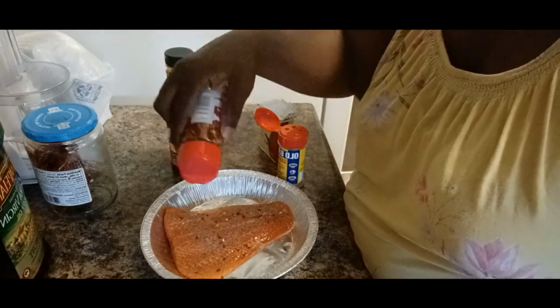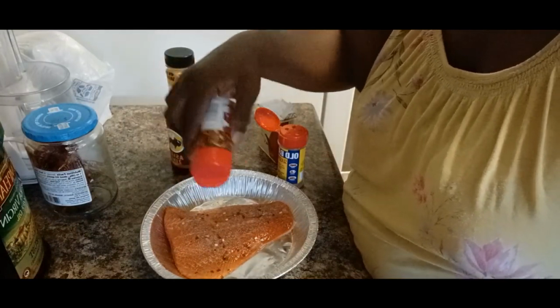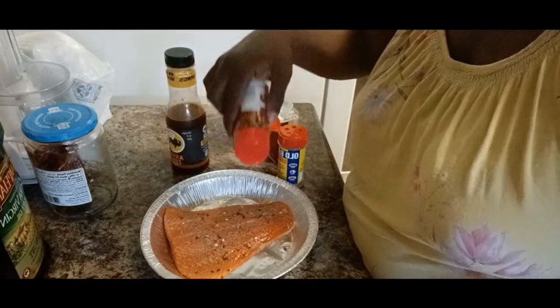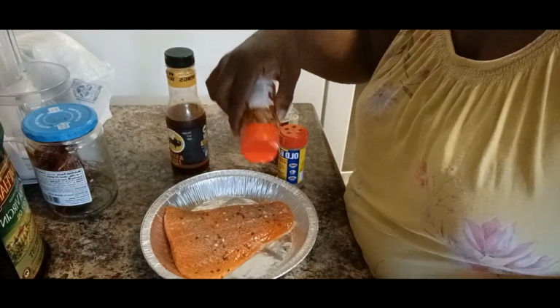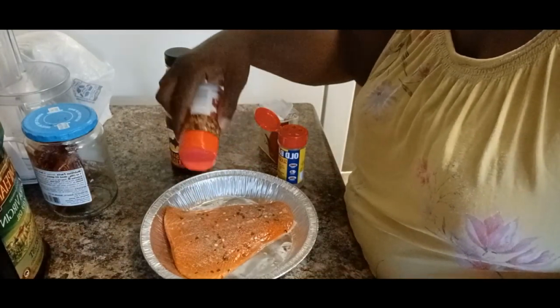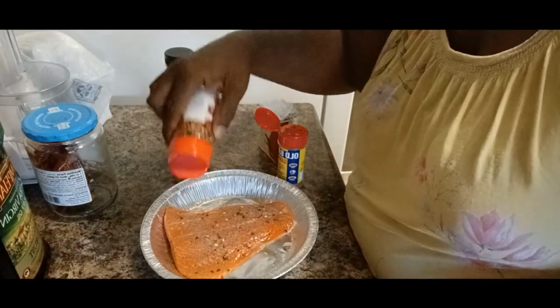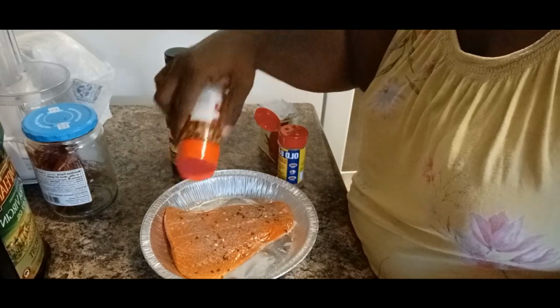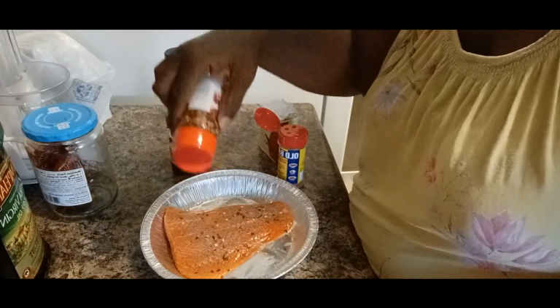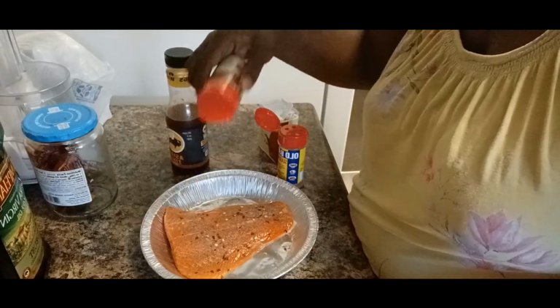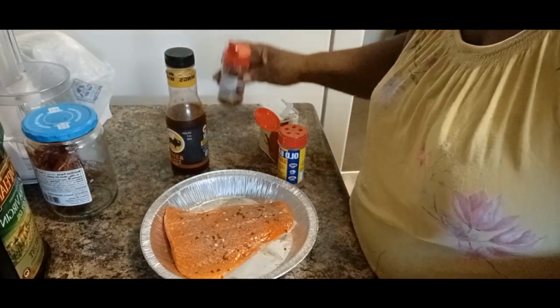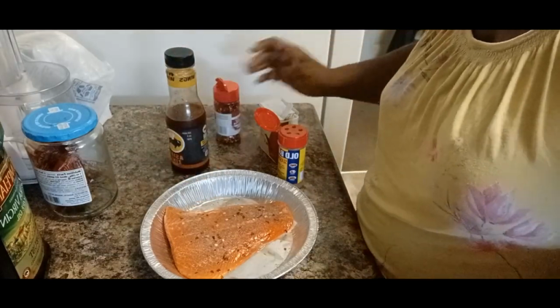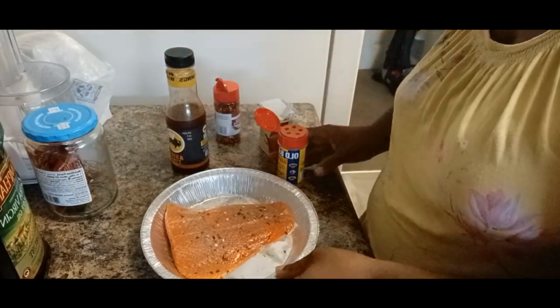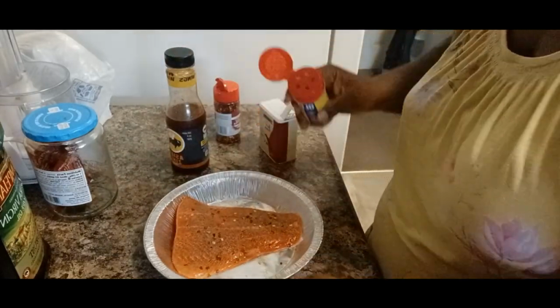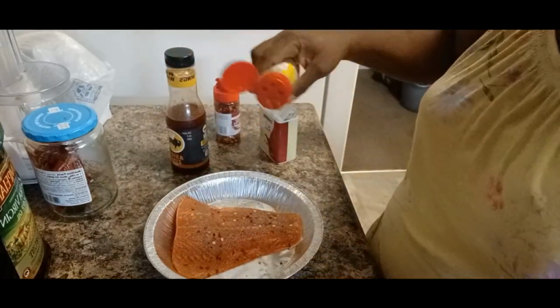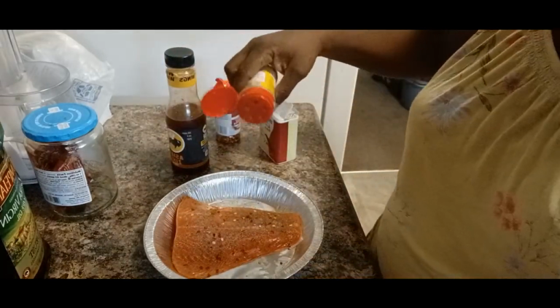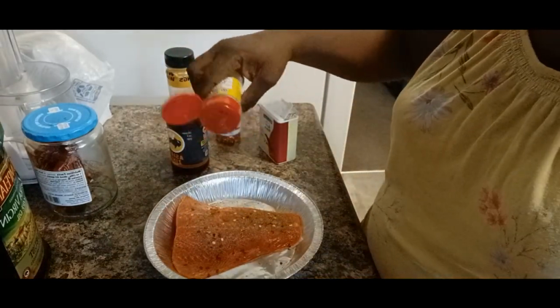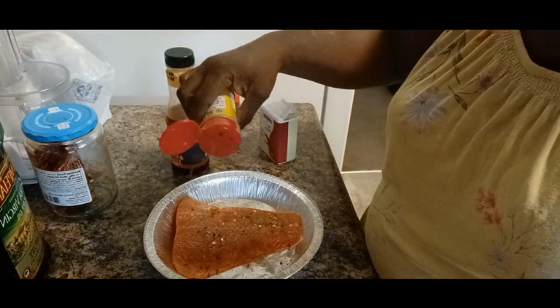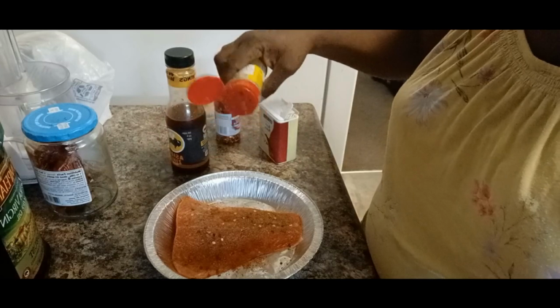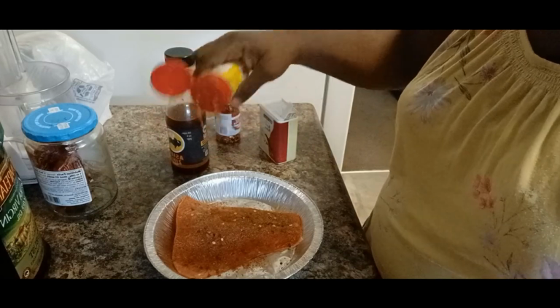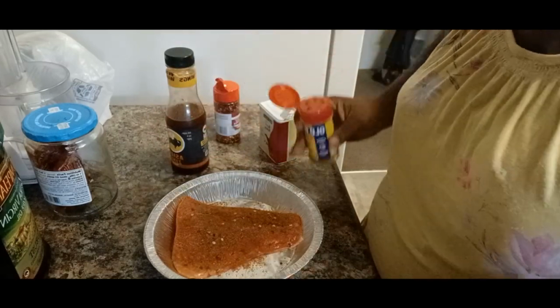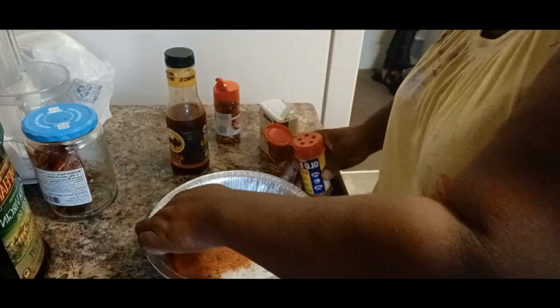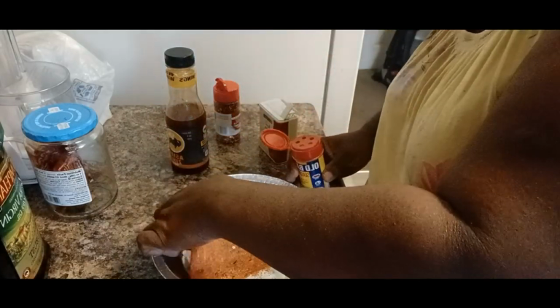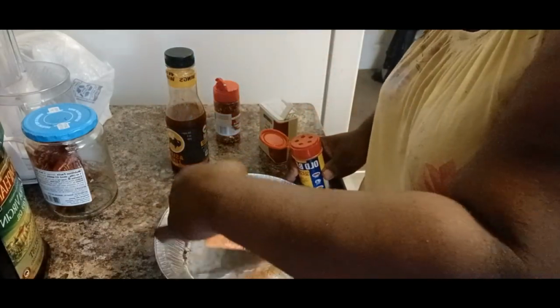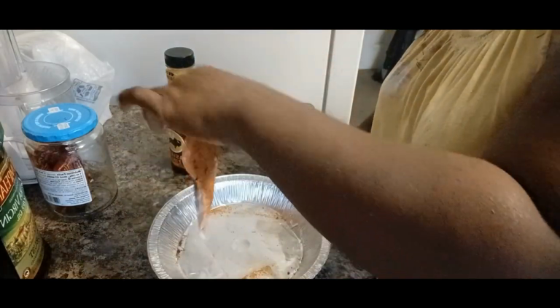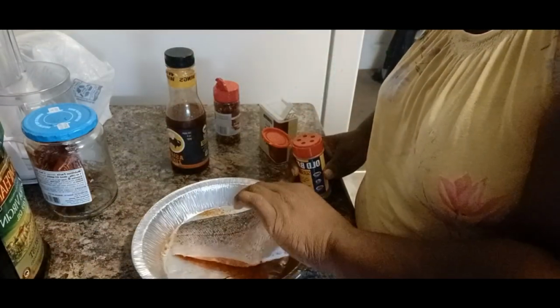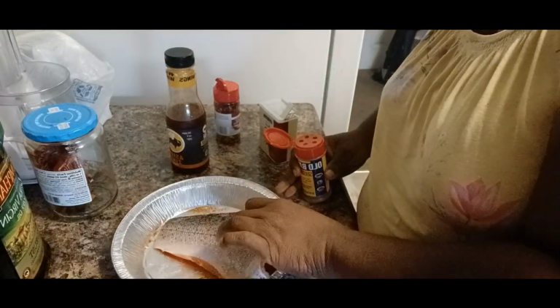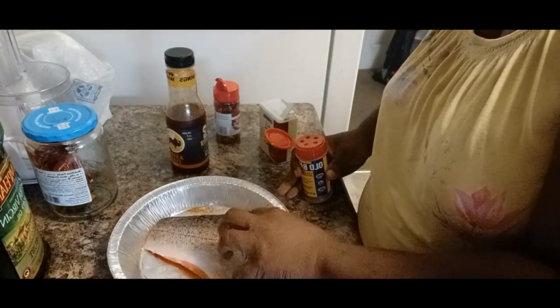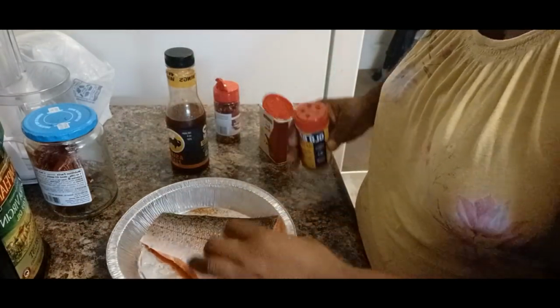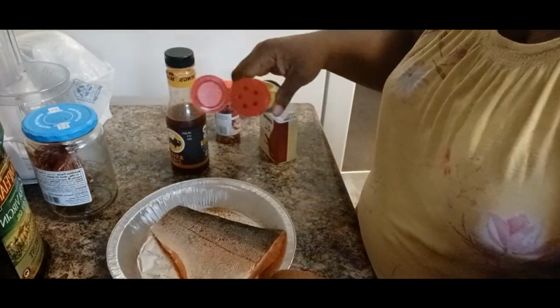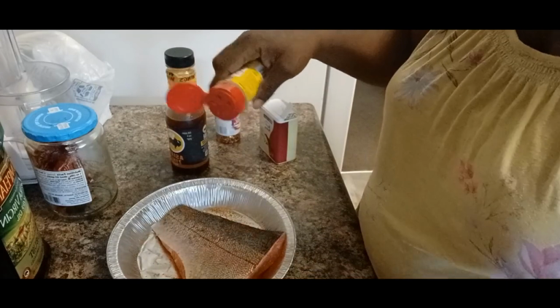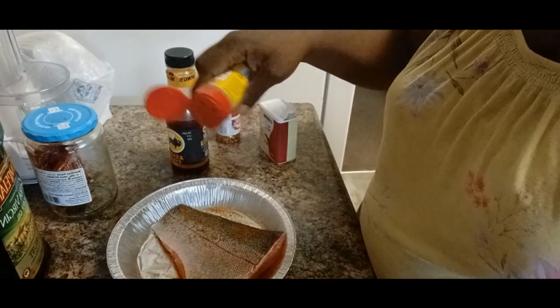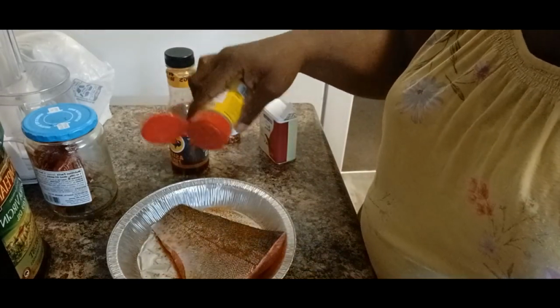I'm always bringing something new to the channel so y'all can just try and get into it. But I tell you, if you try this on any type of fish, I believe you will not be sorry.